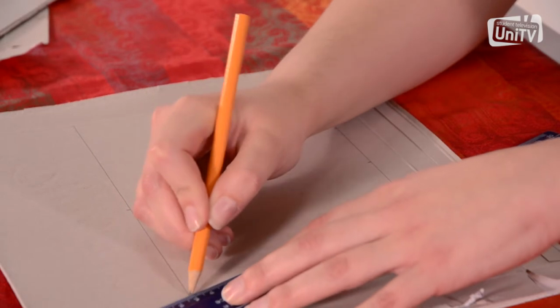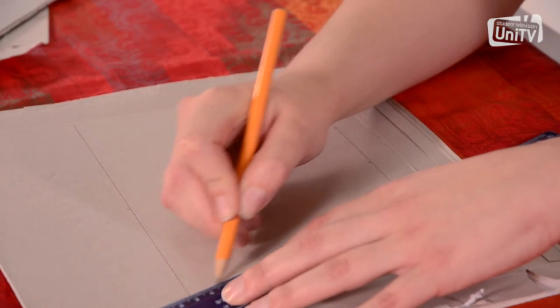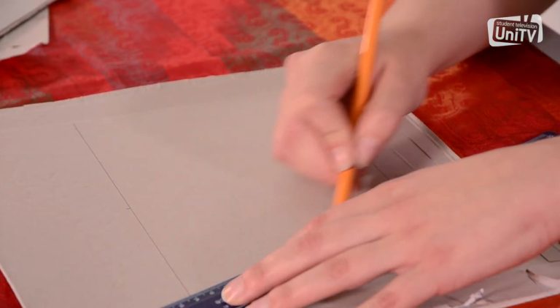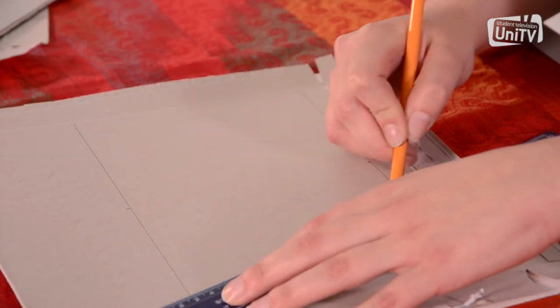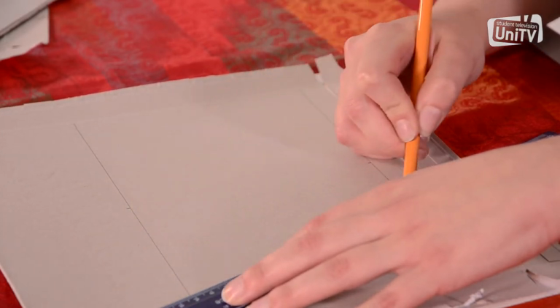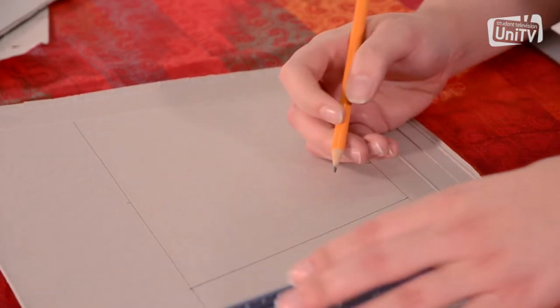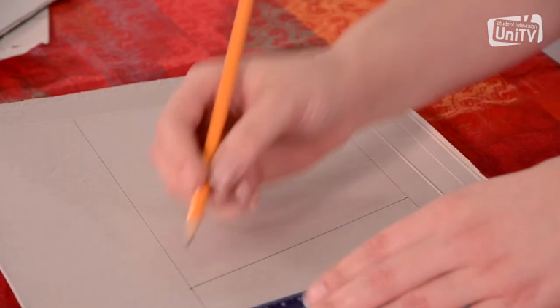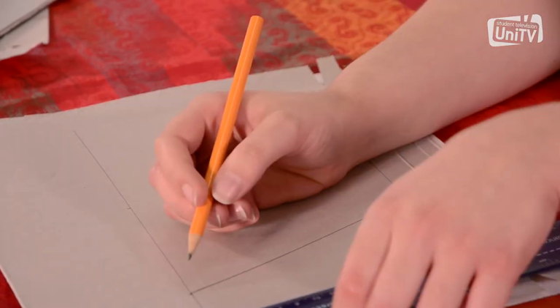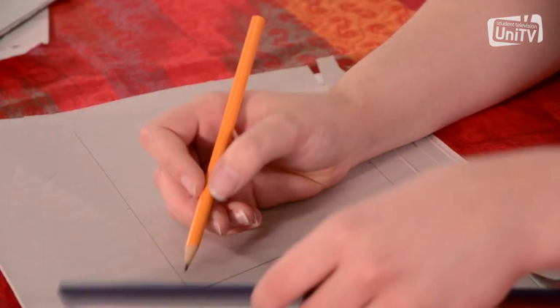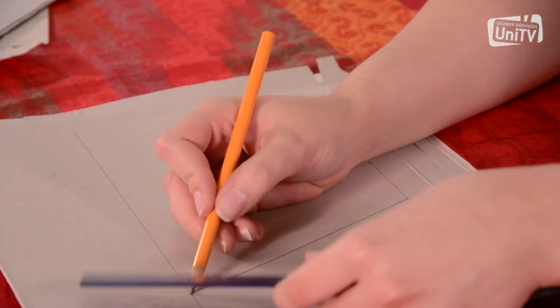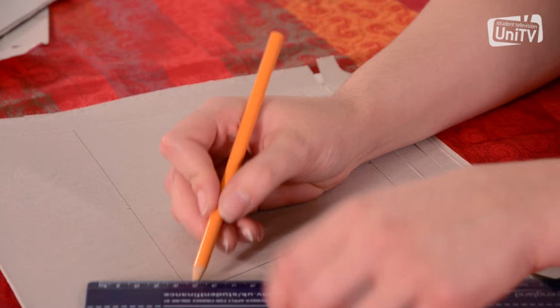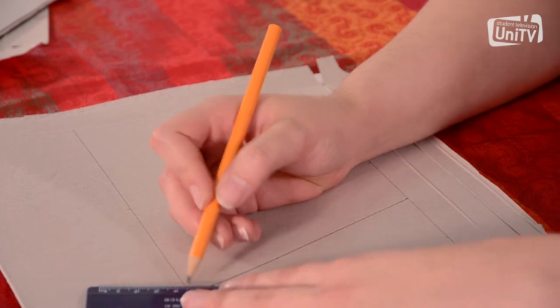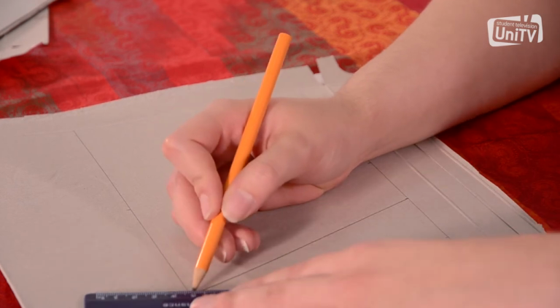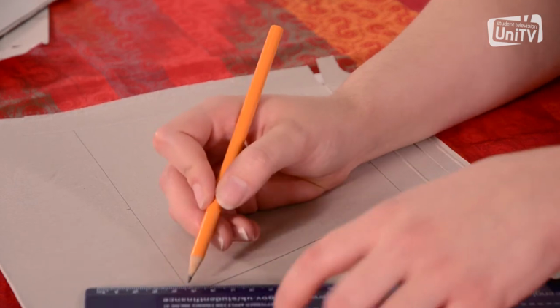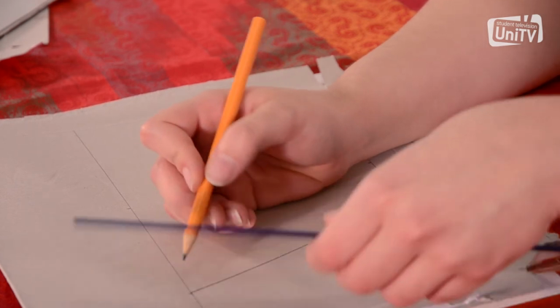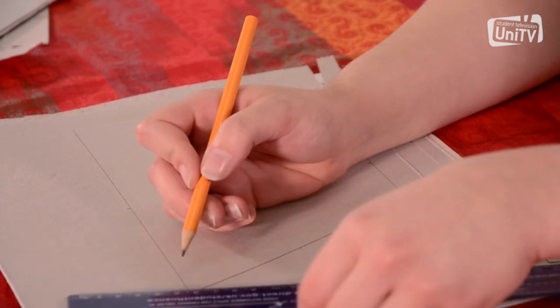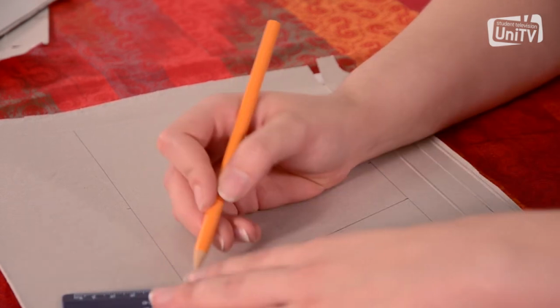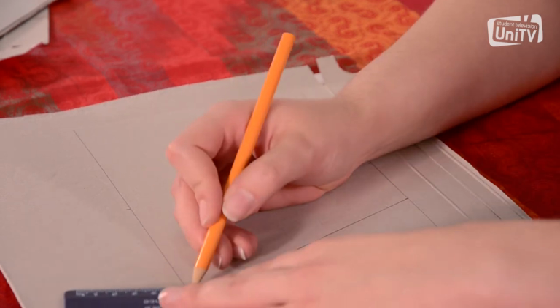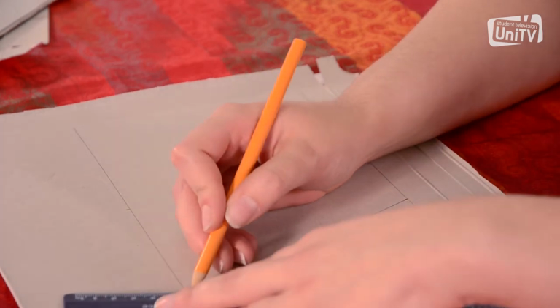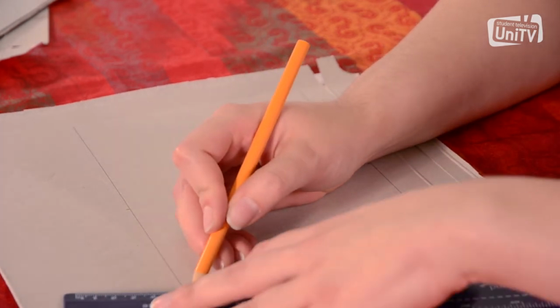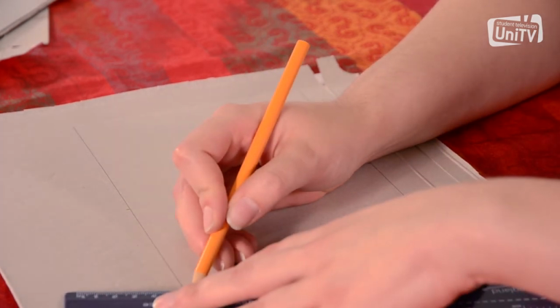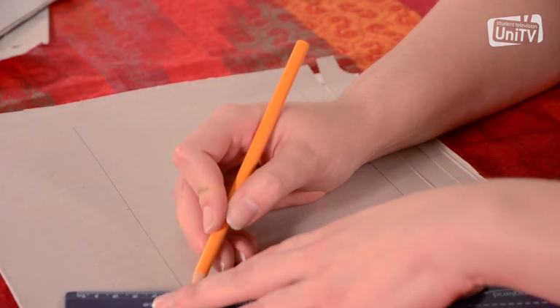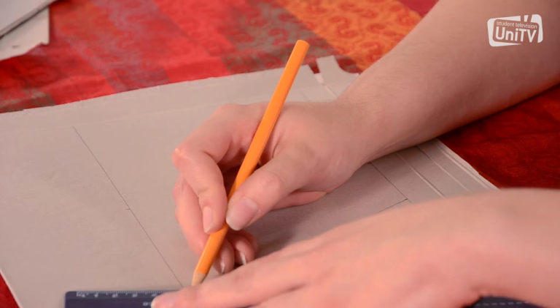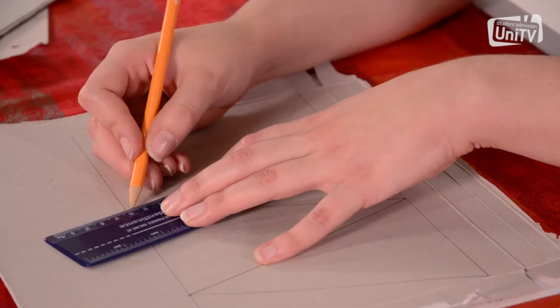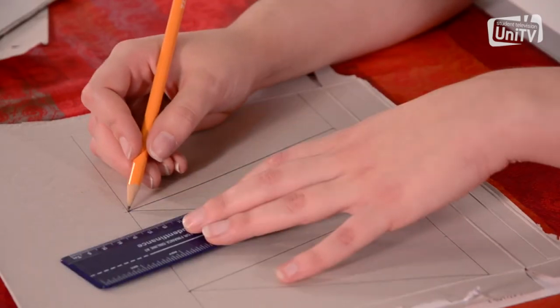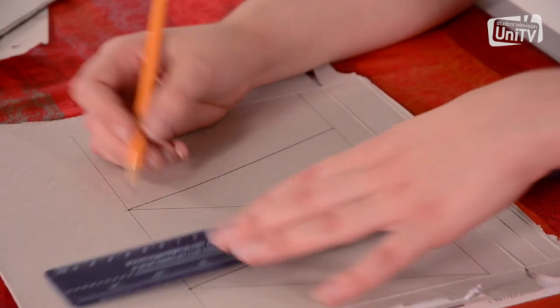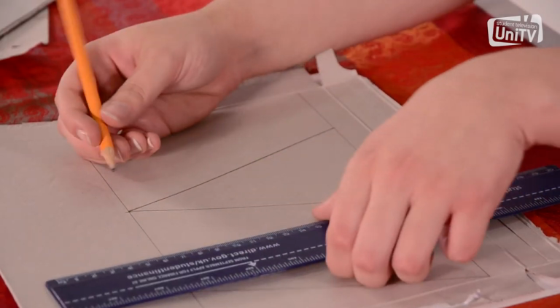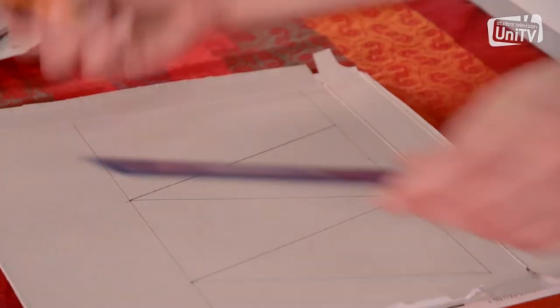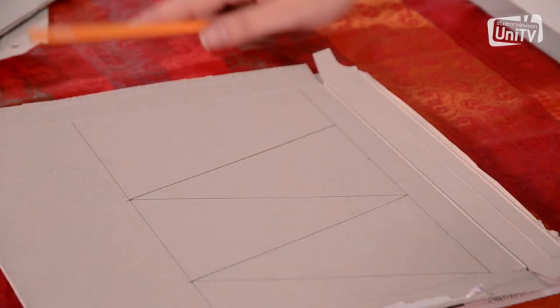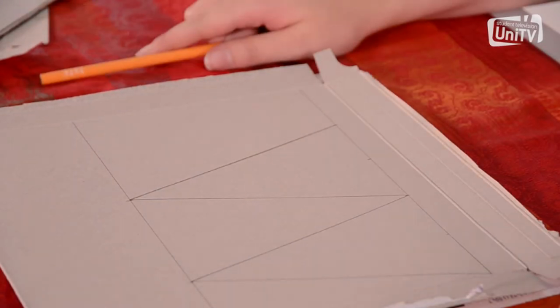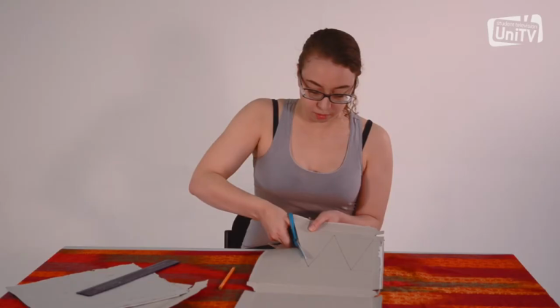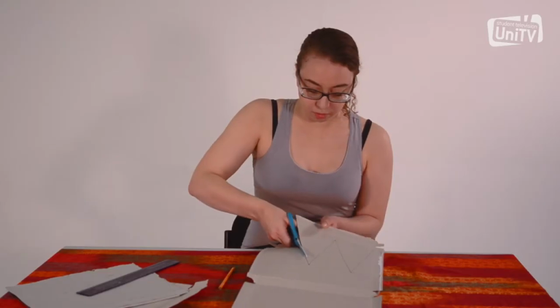Continue for as many triangles as you wish, joining up the lines so that you have marked out your triangles. Join up the bases and the points of the triangles and continue for as many triangles as you wish — this will determine the length of your bunting. Then cut your triangles out.